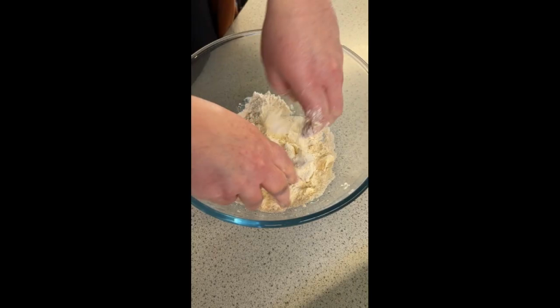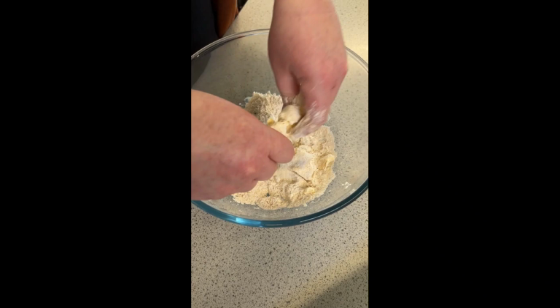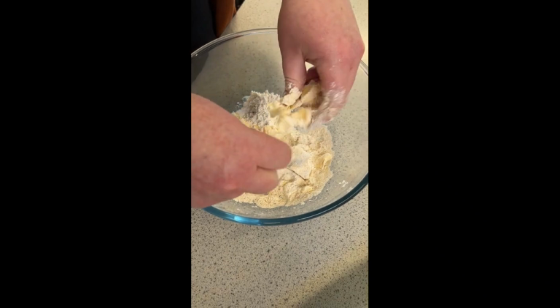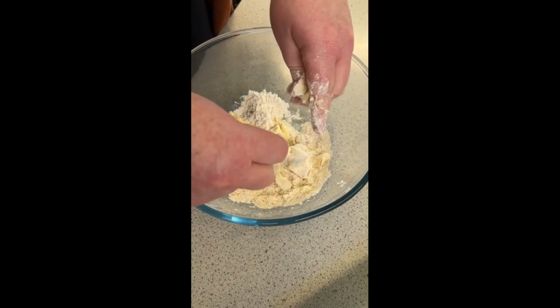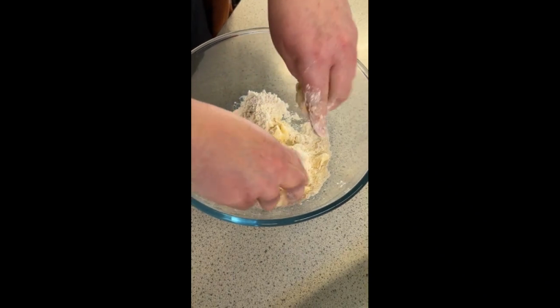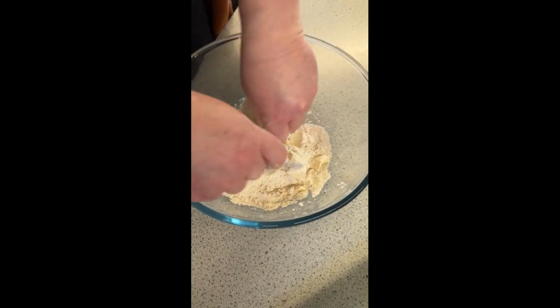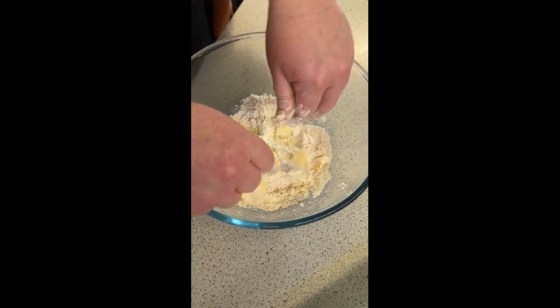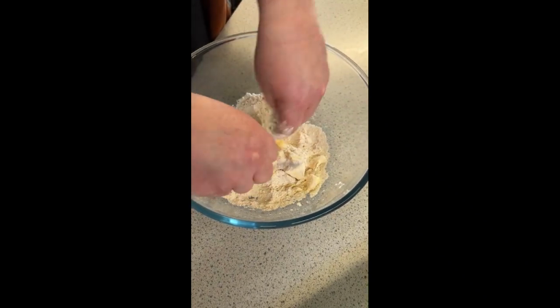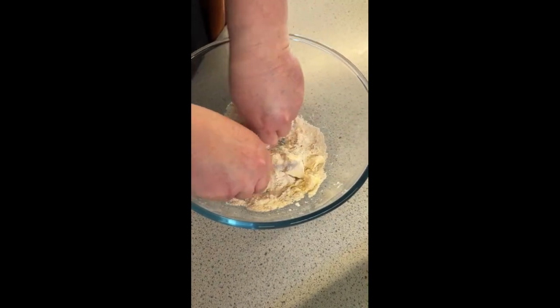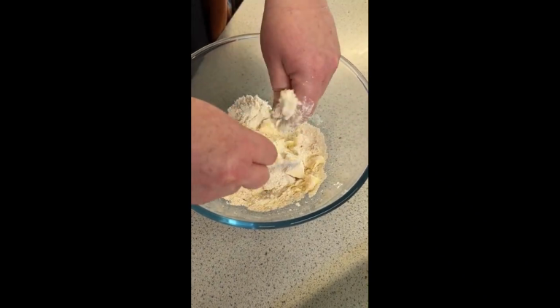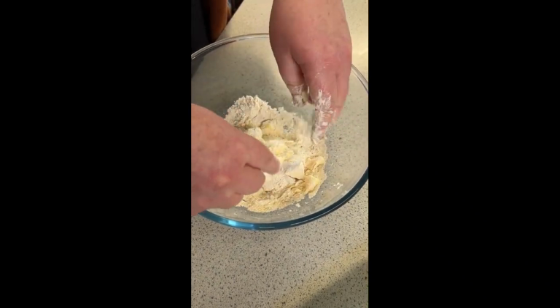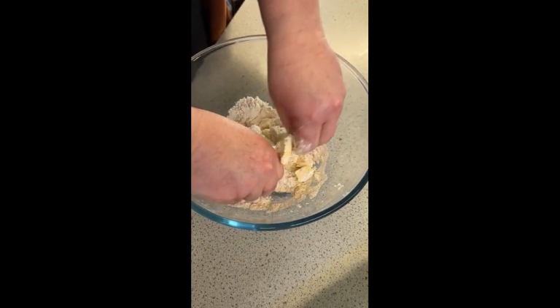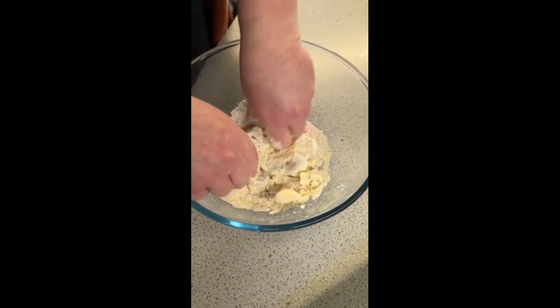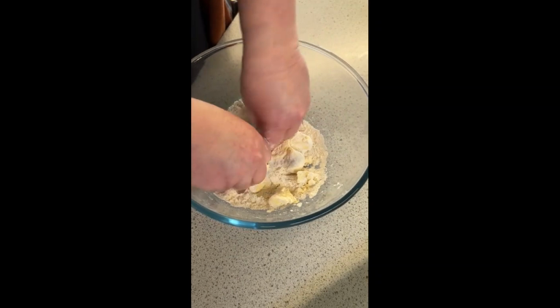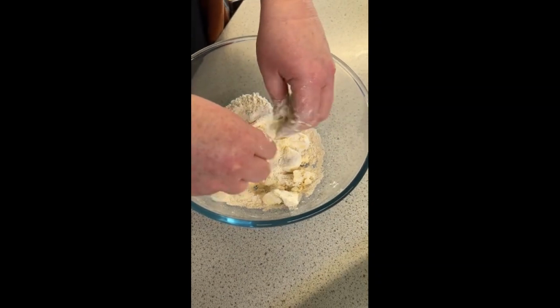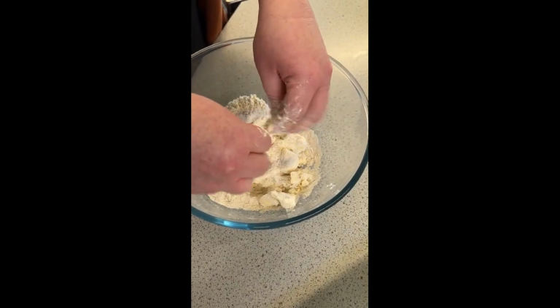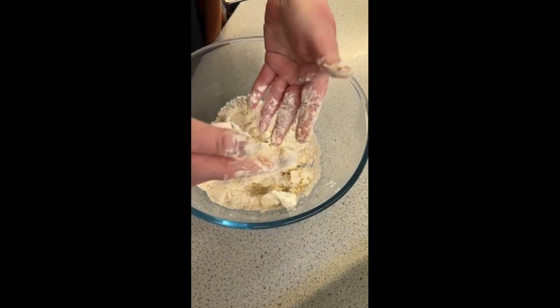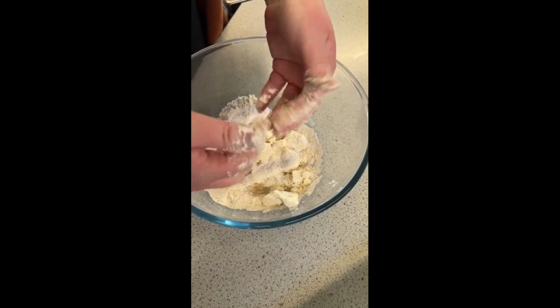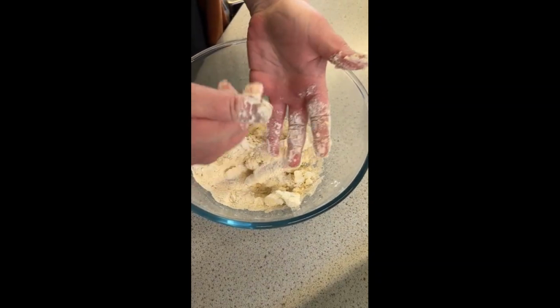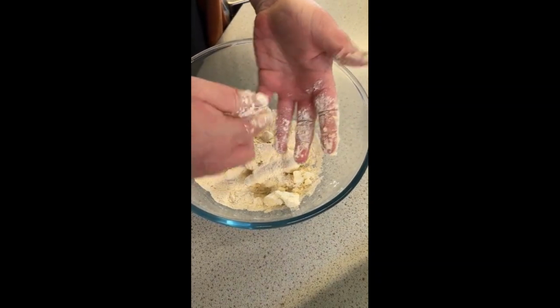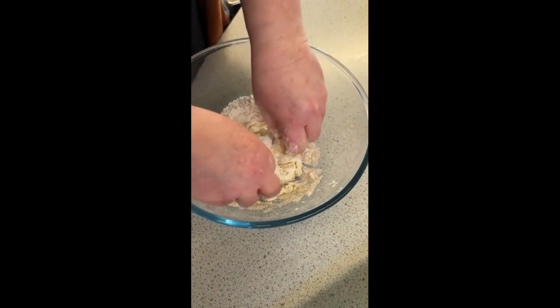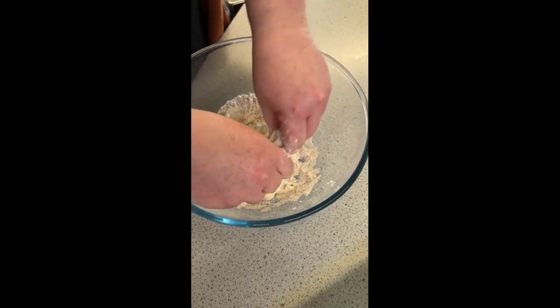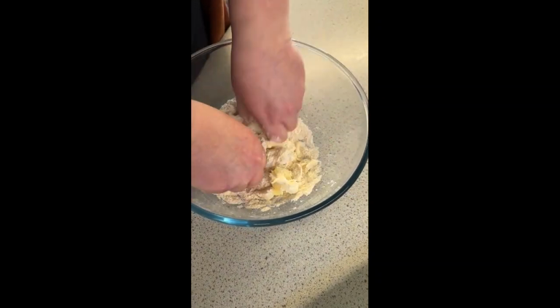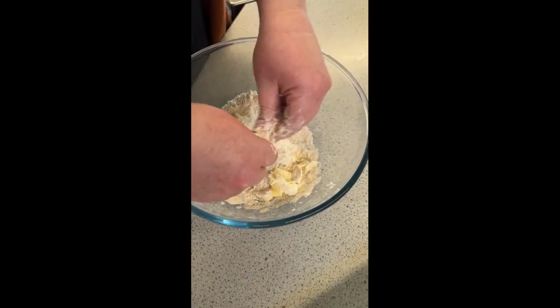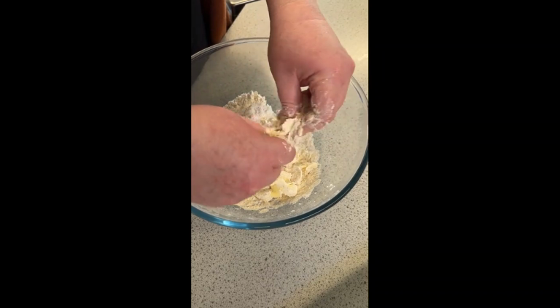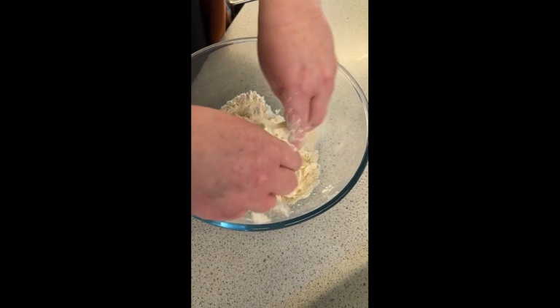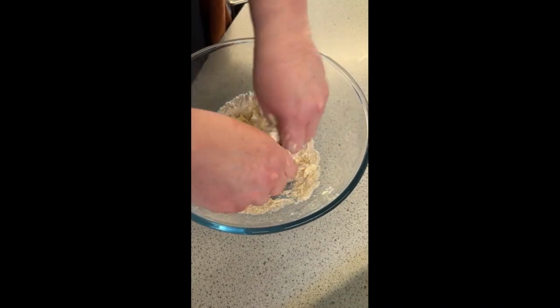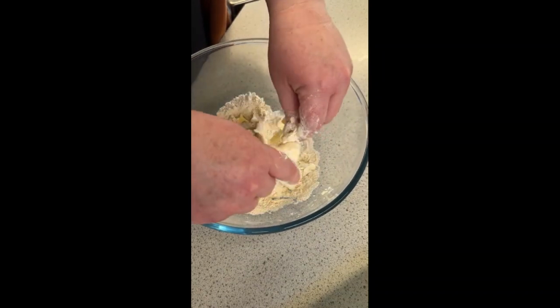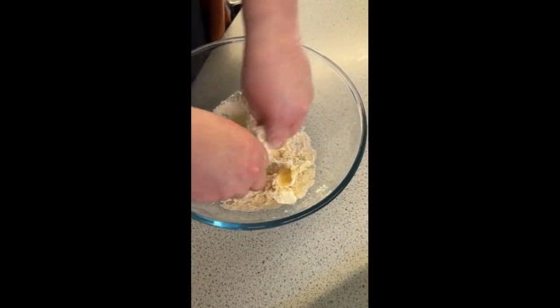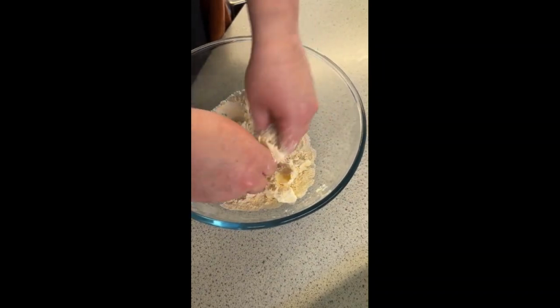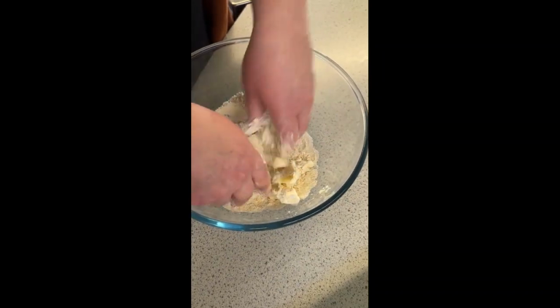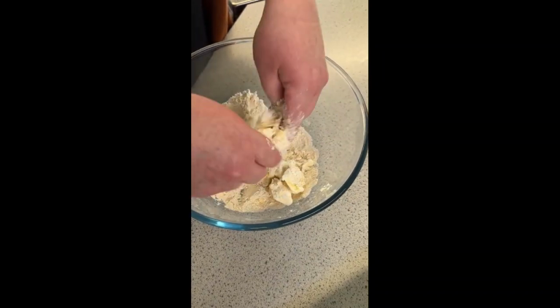Rub the butter or hard margarine into the flour — you need to use a hard fat for this. Use your fingertips and don't get any of the mixture on the palms of your hands, because that's a warm part of your hands and you want to keep it cool so the butter doesn't melt.